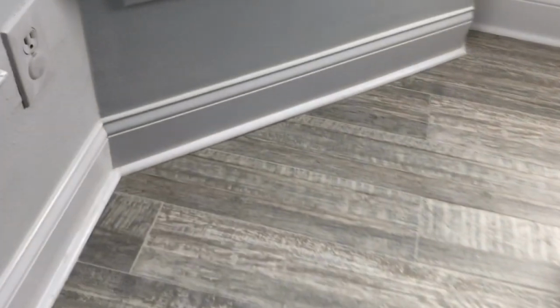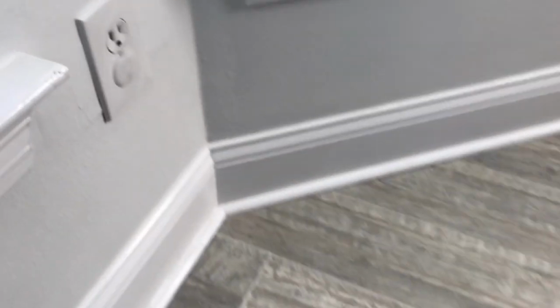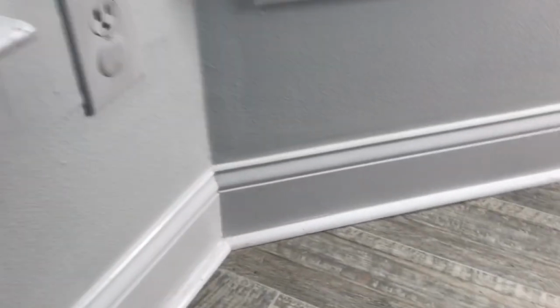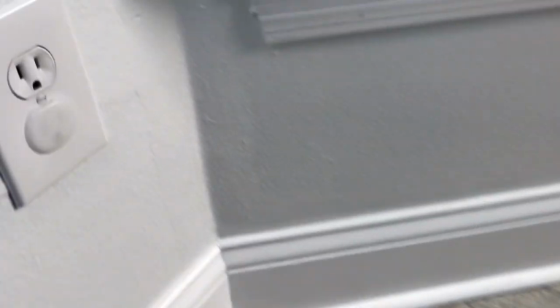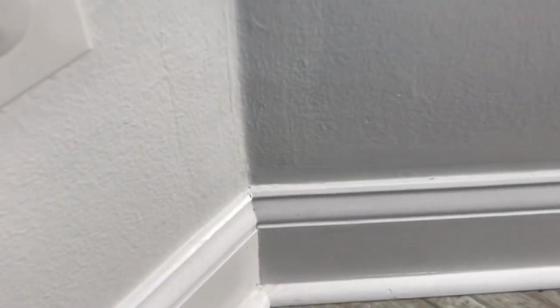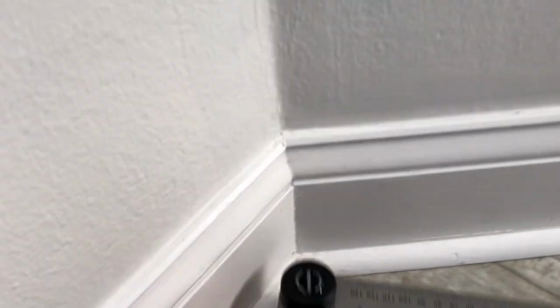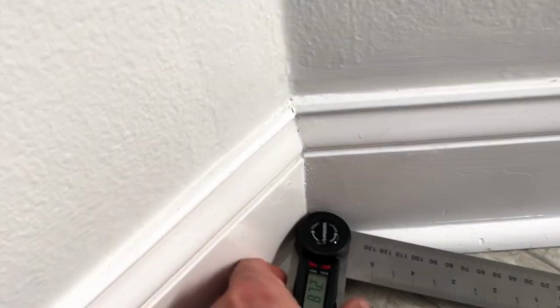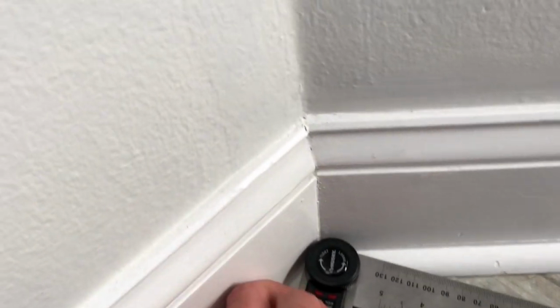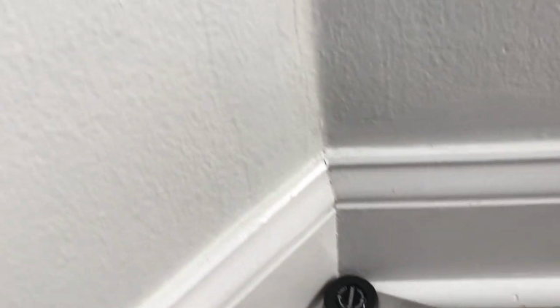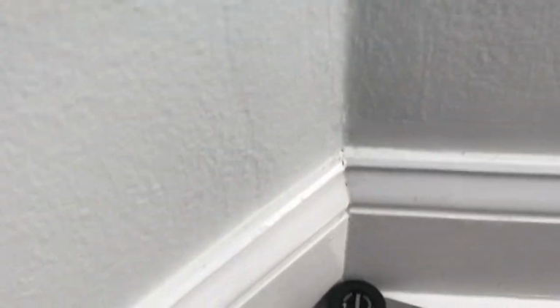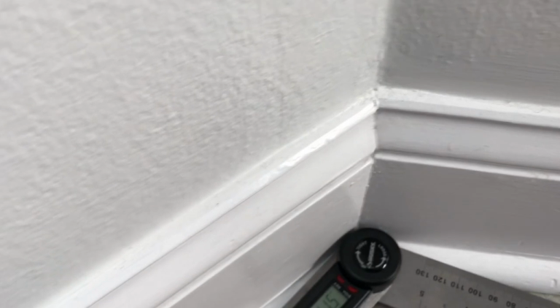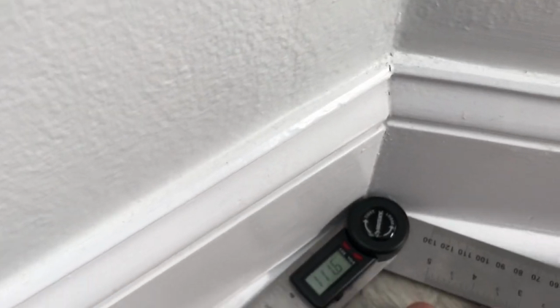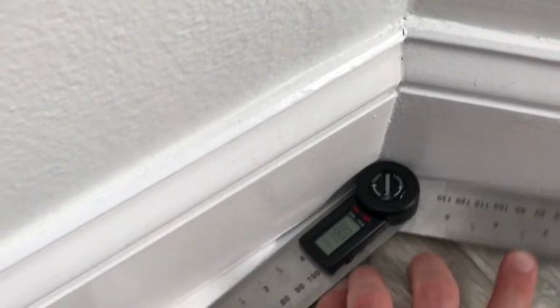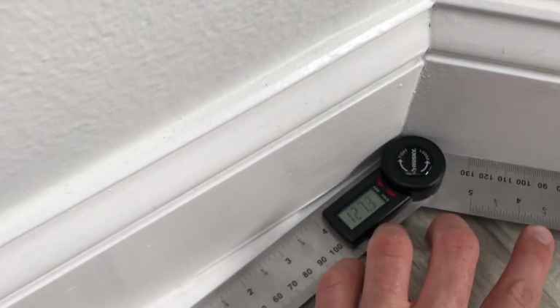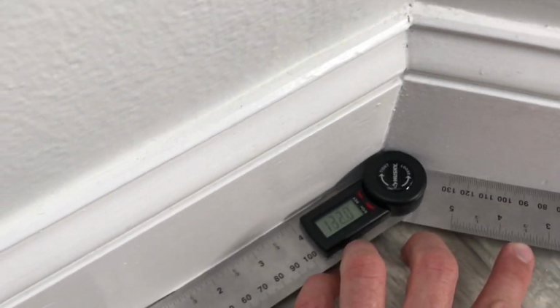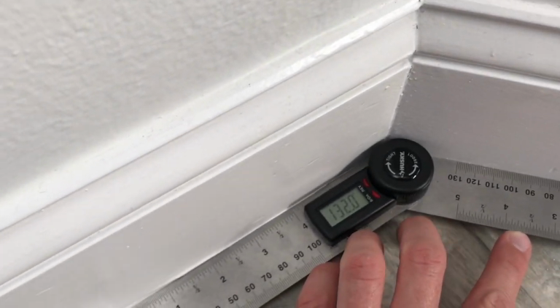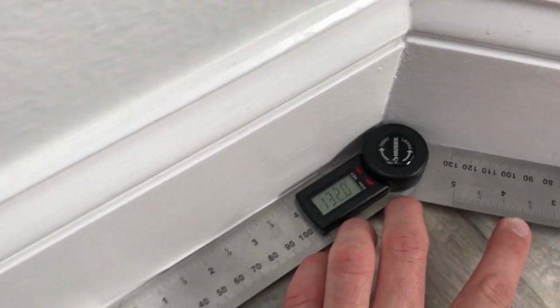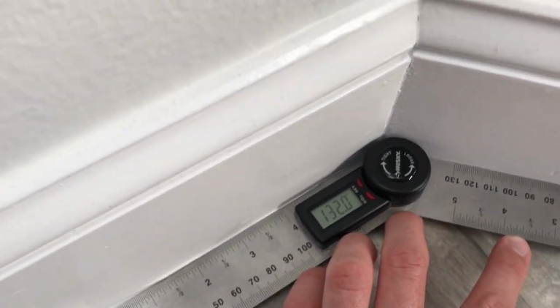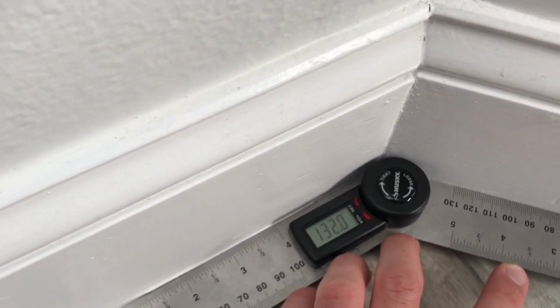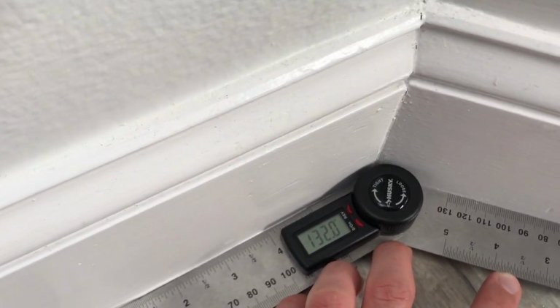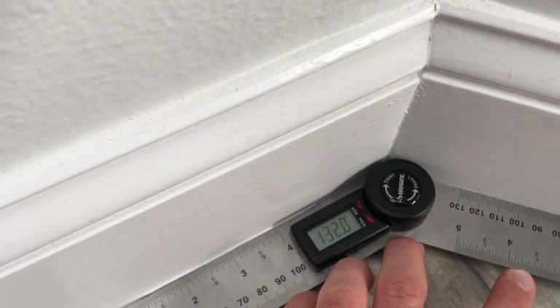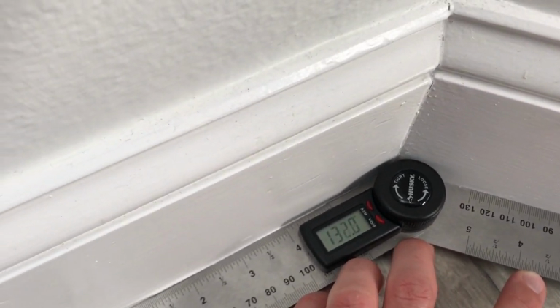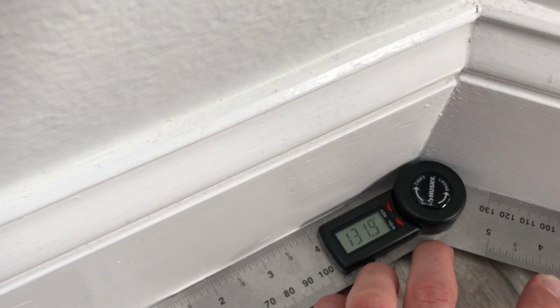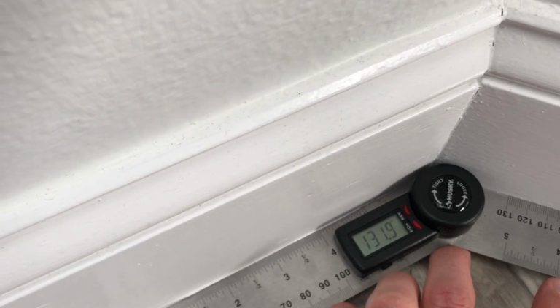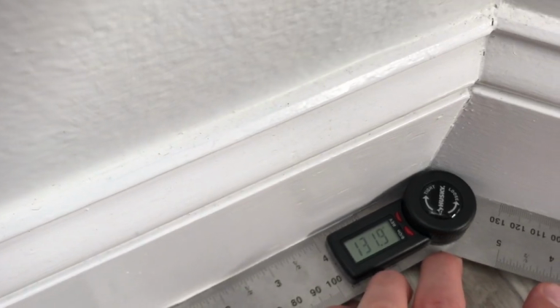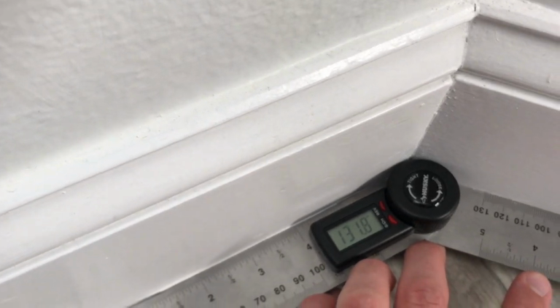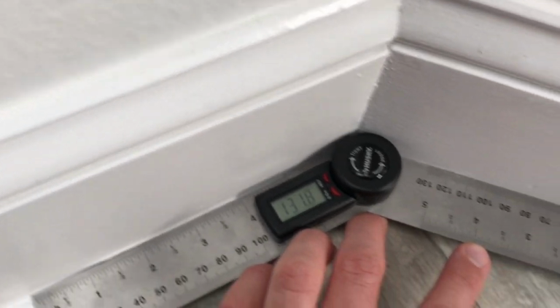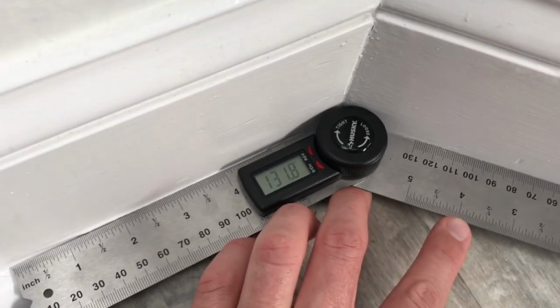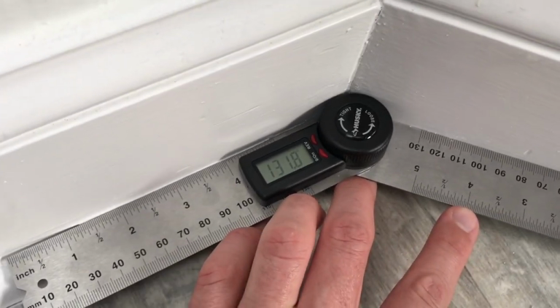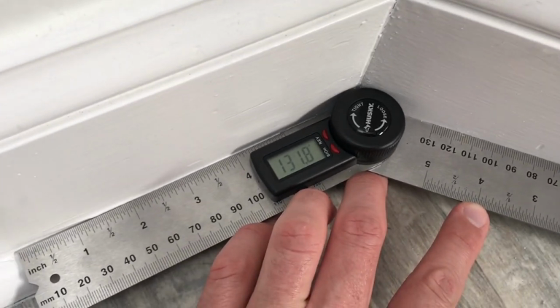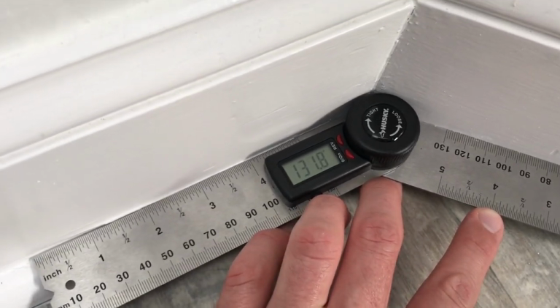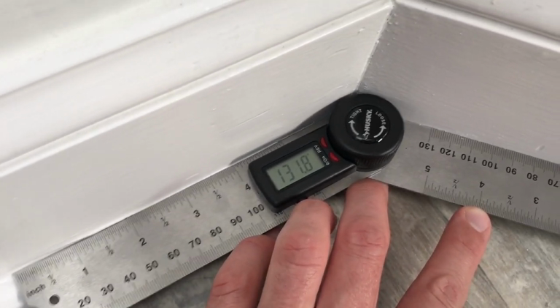Here's another example of an inside corner. I'll put both ends against each baseboard and get my measurement — 131.8 degrees.